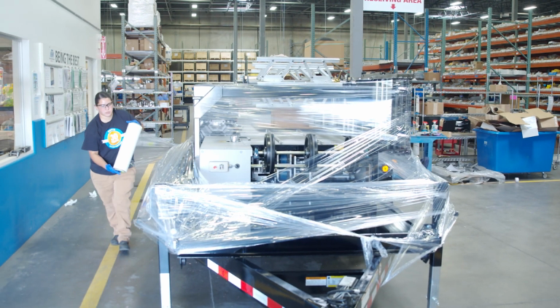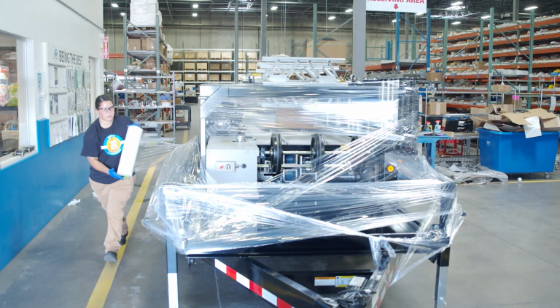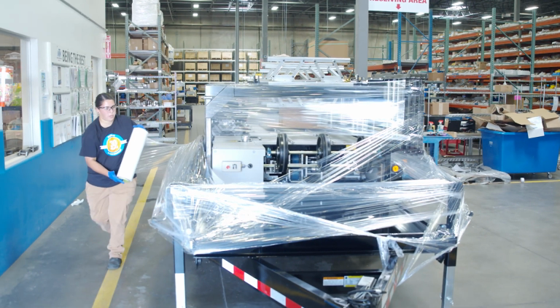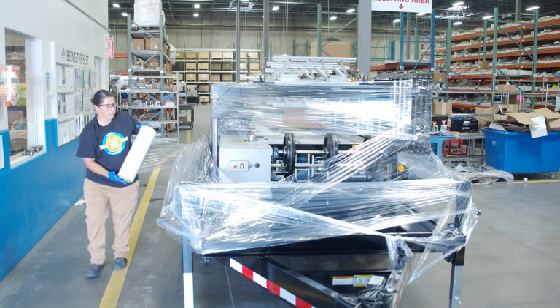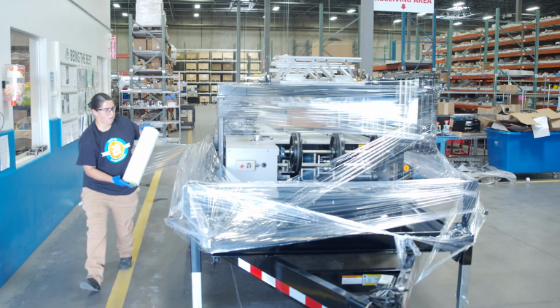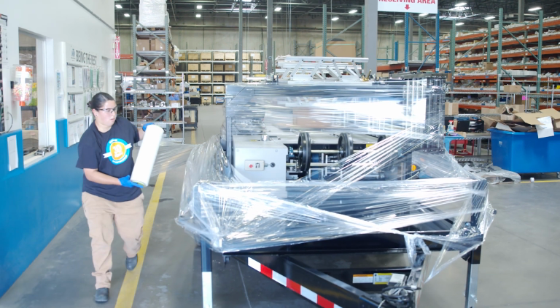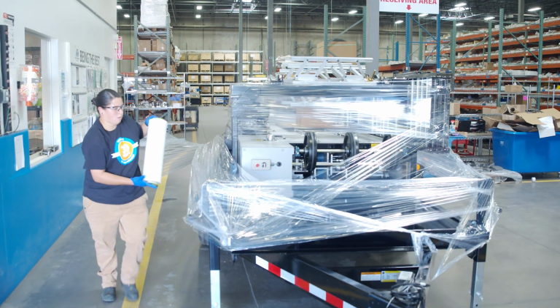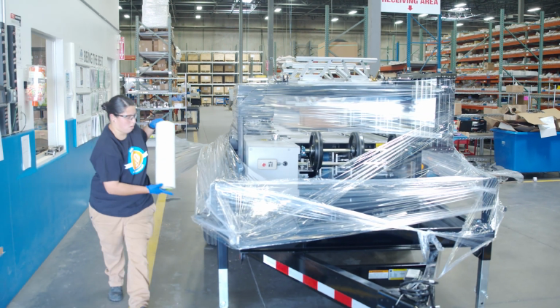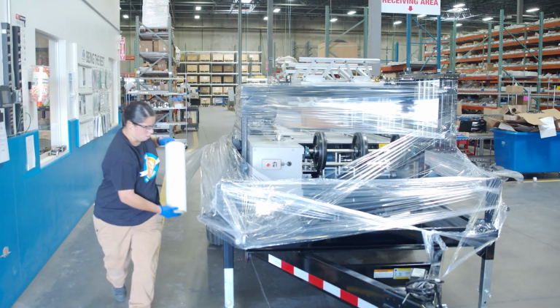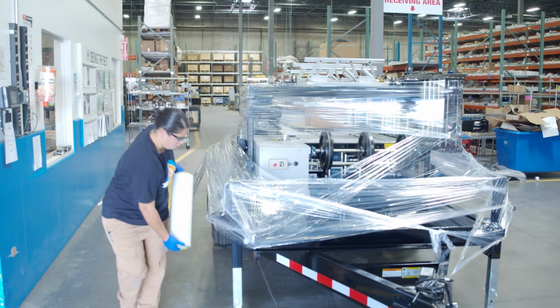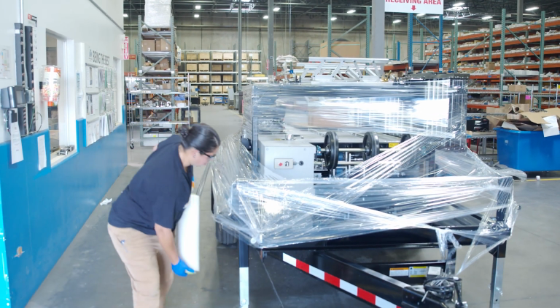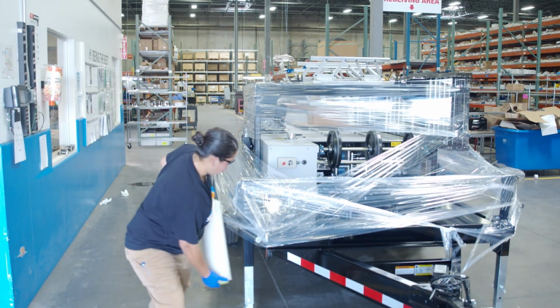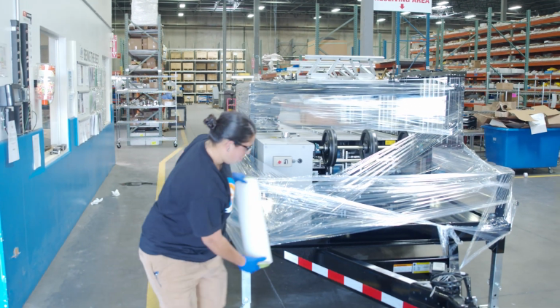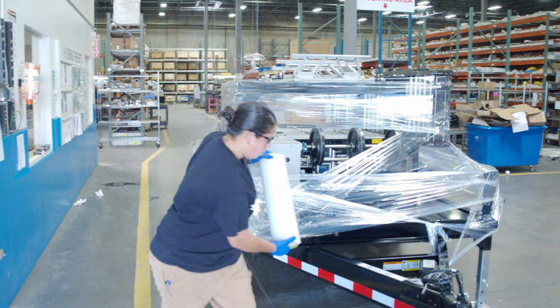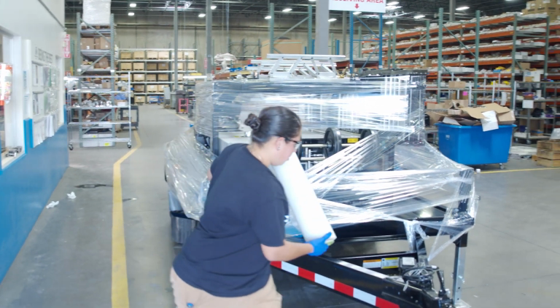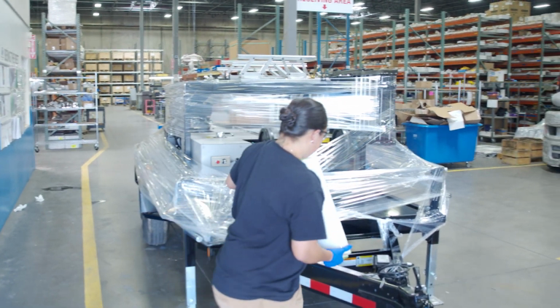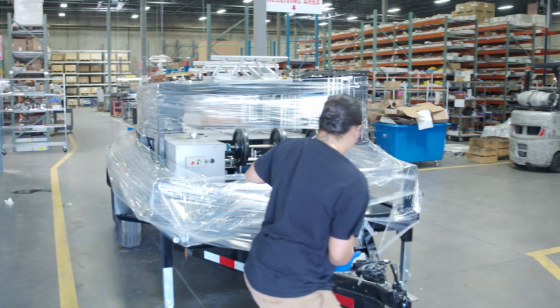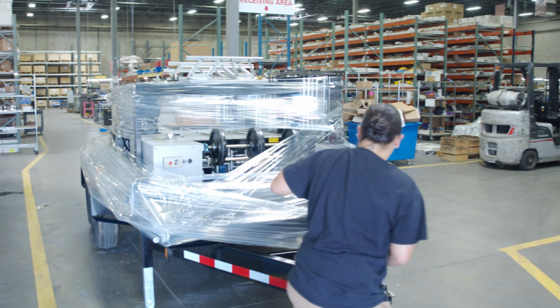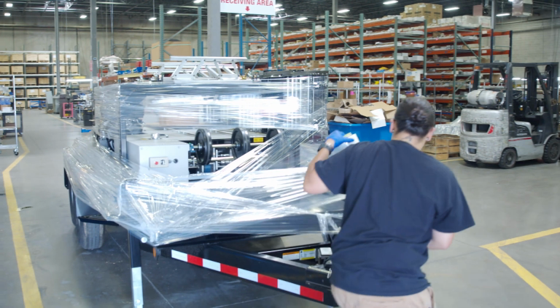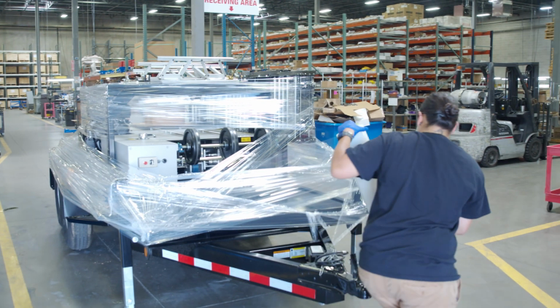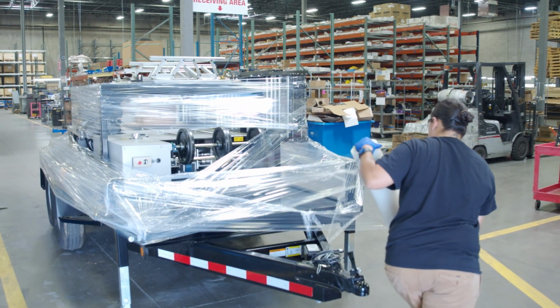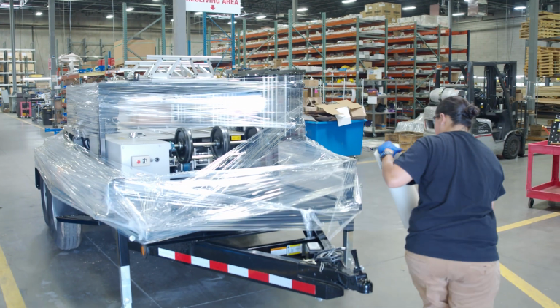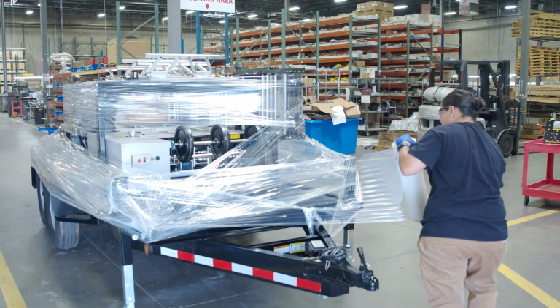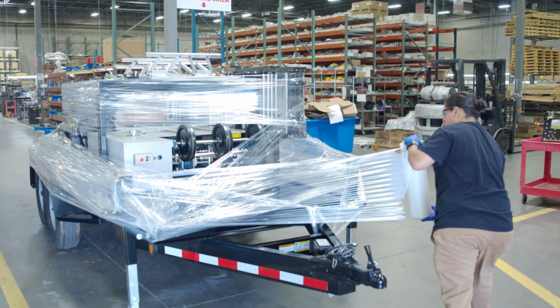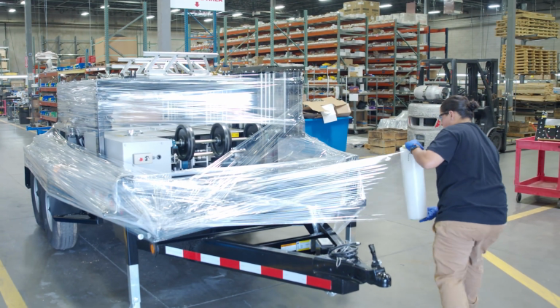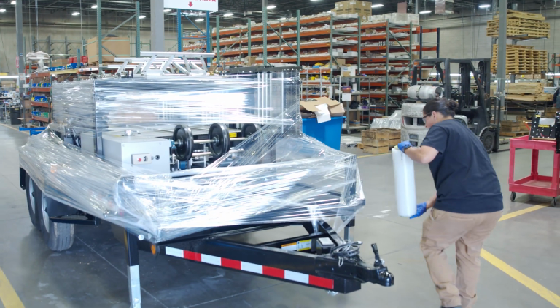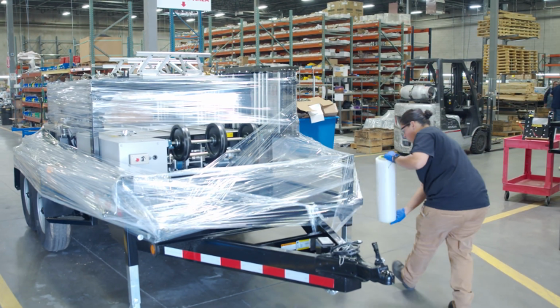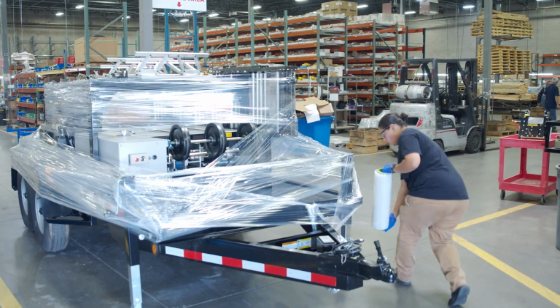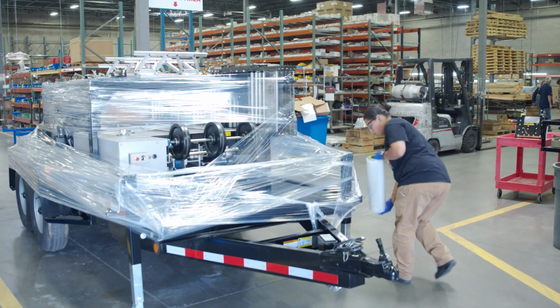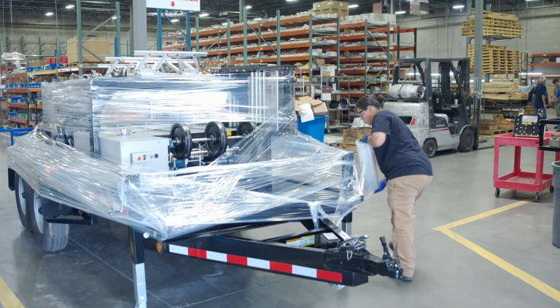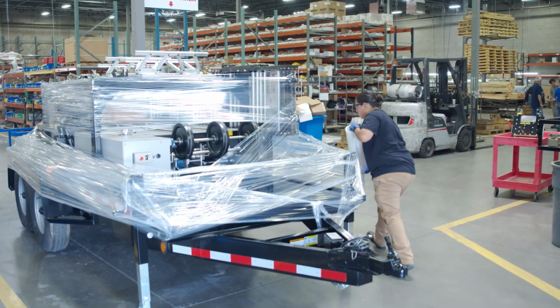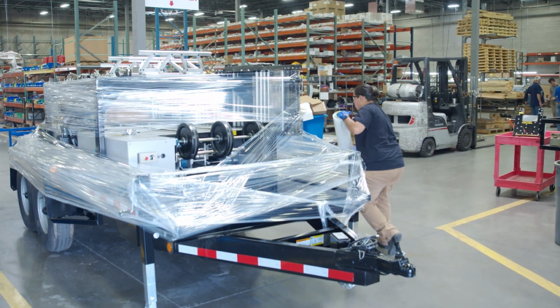On an NTM trailer, the 5VC weighs 4,460 pounds, is 18 feet and 11 inches long, 7 feet 2 and a half inches wide, and 6 feet 3 inches high with an overhead reel rack.